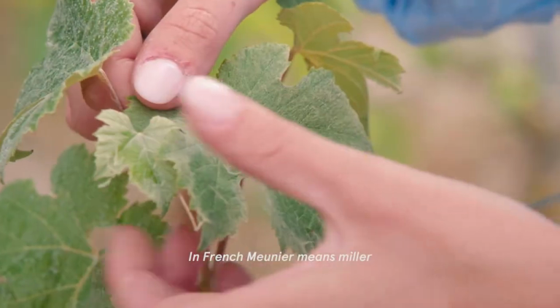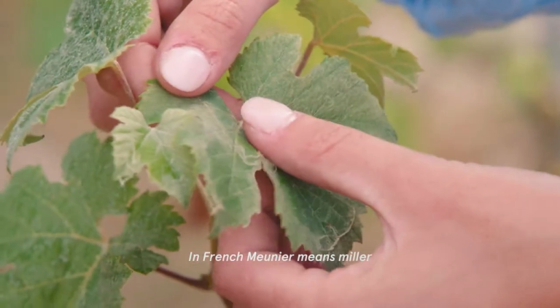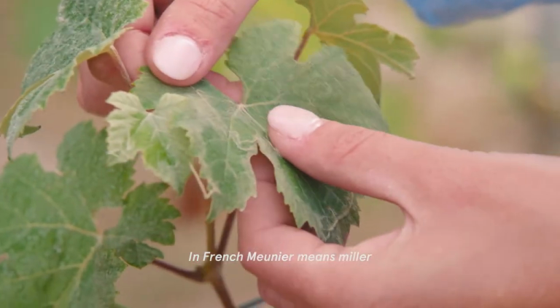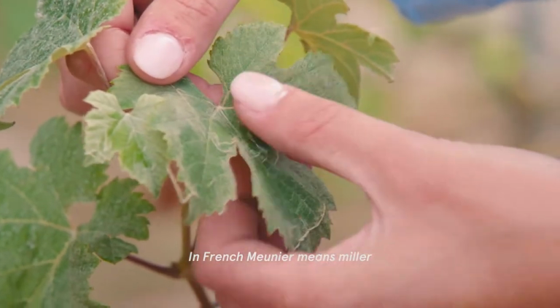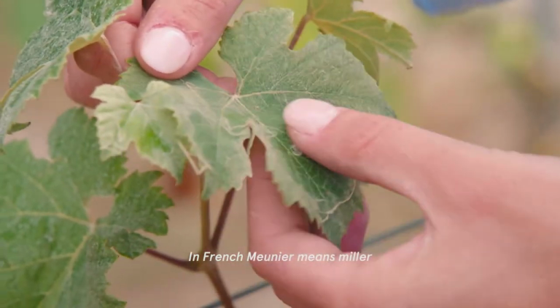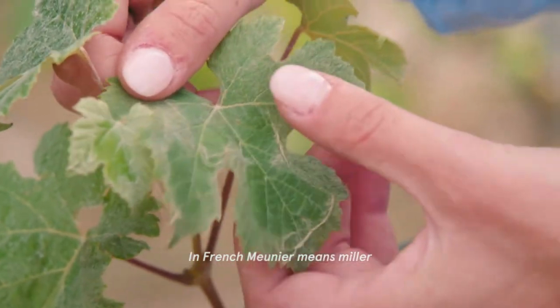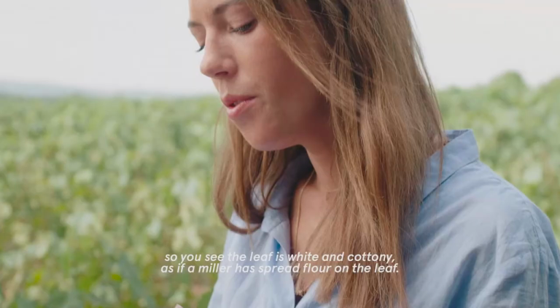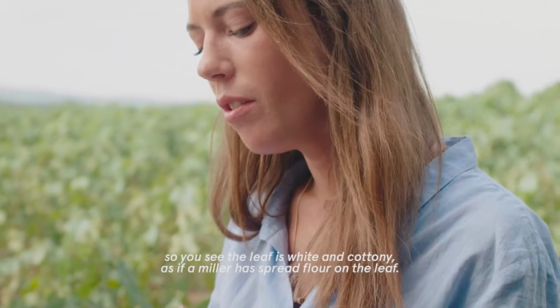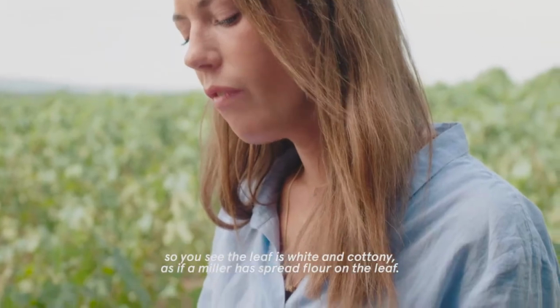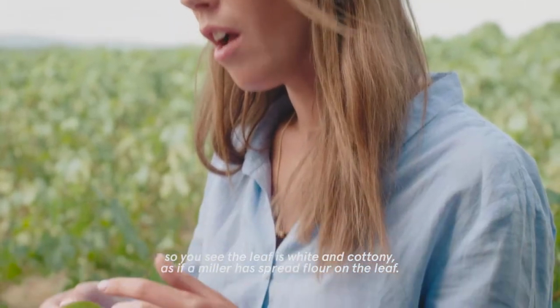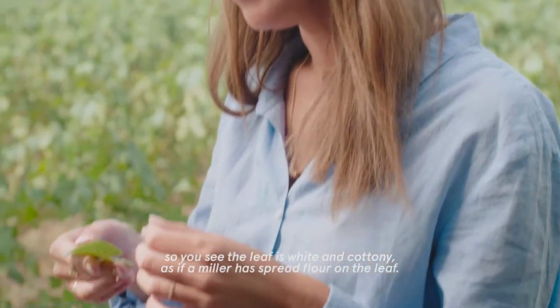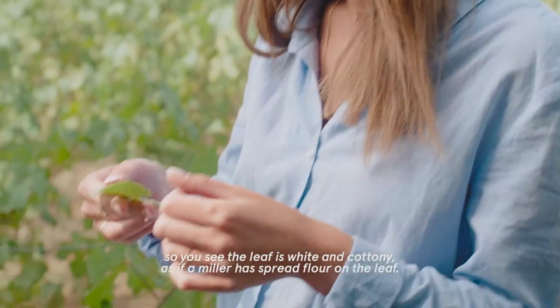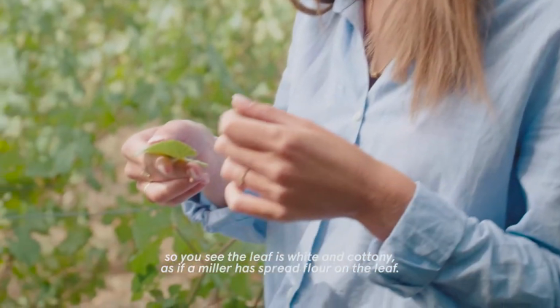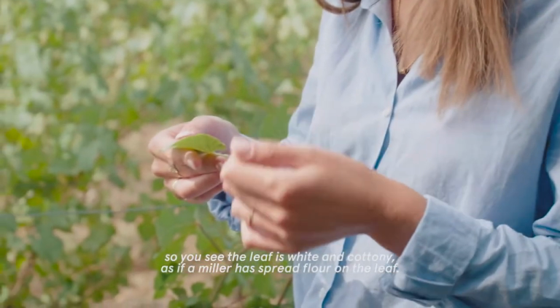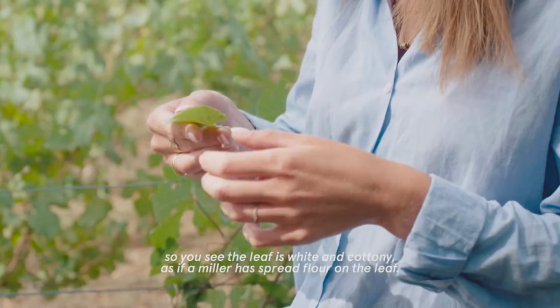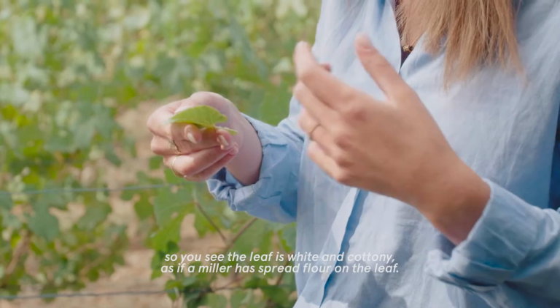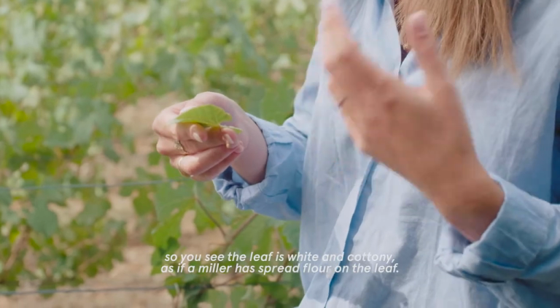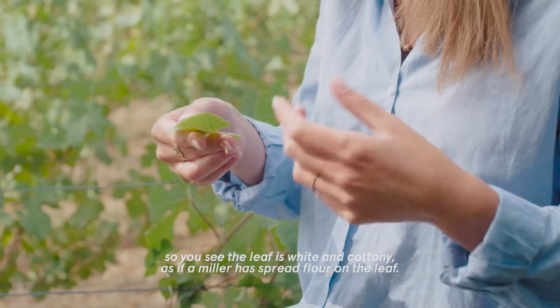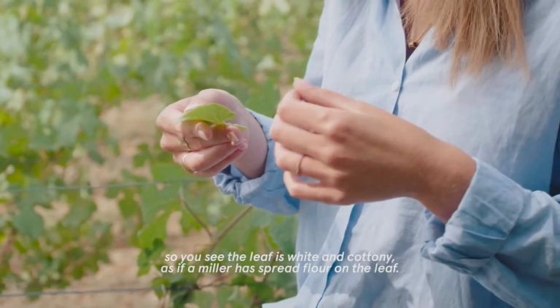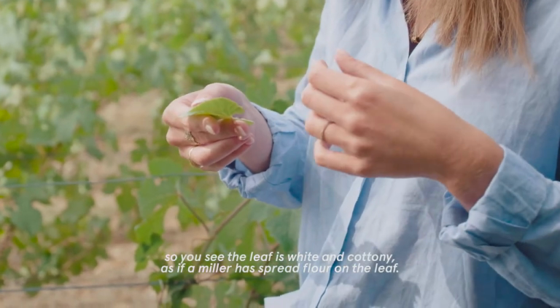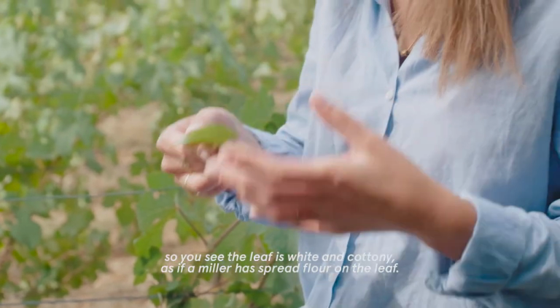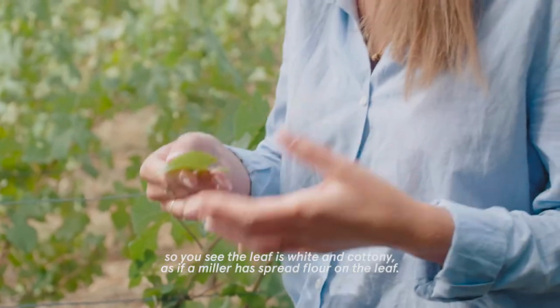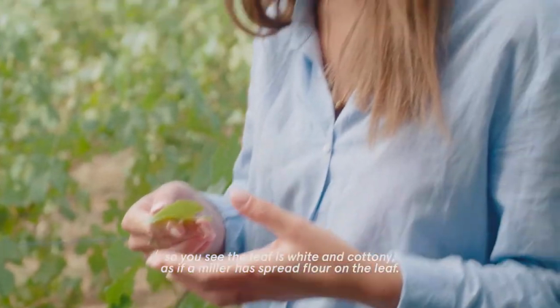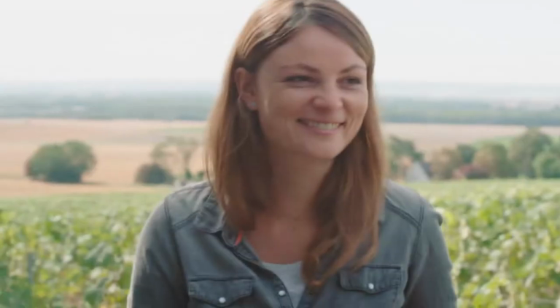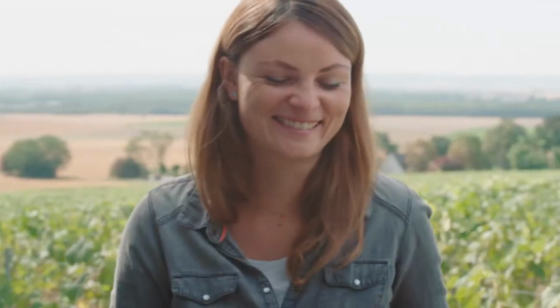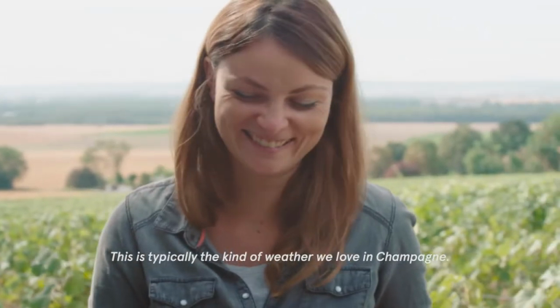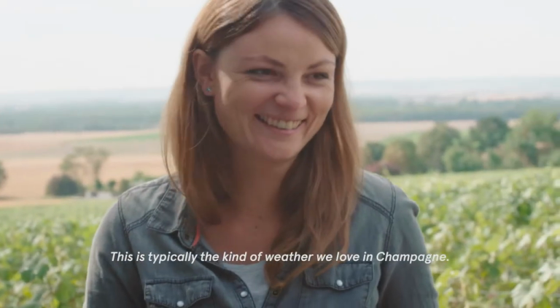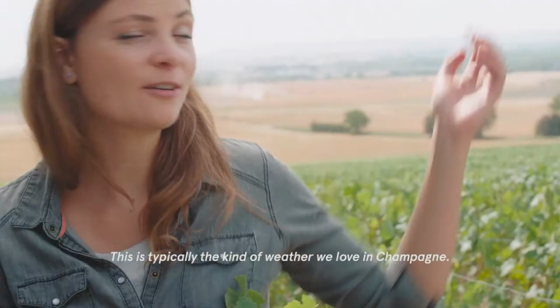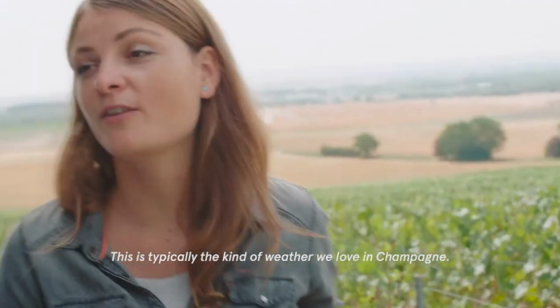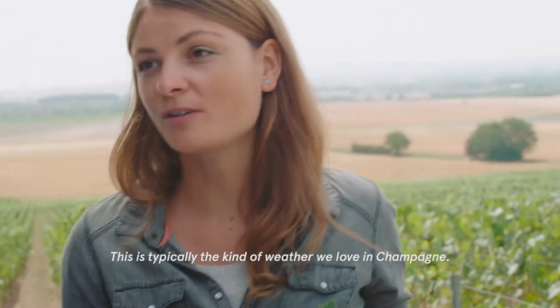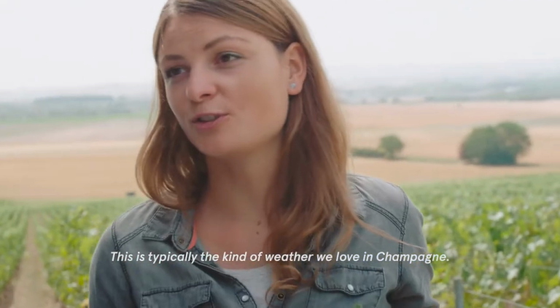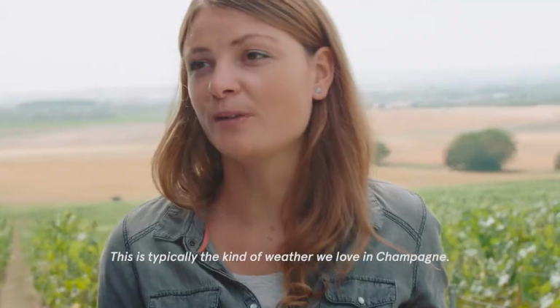In French, Meunier means miller. You see the leaf is white, it's cottony, as if a miller has spread flour on the leaf. It's typically the kind of weather that we love in Champagne.